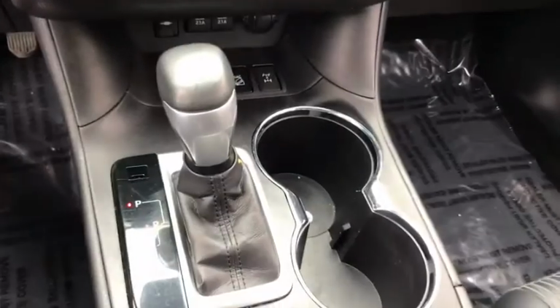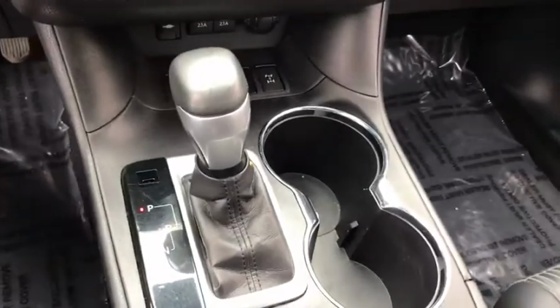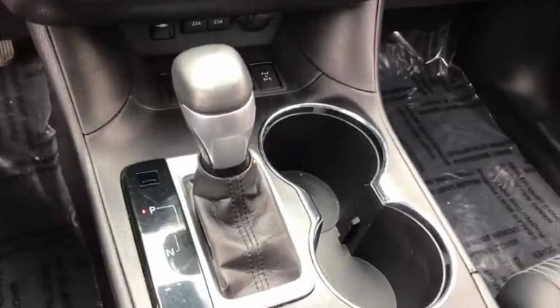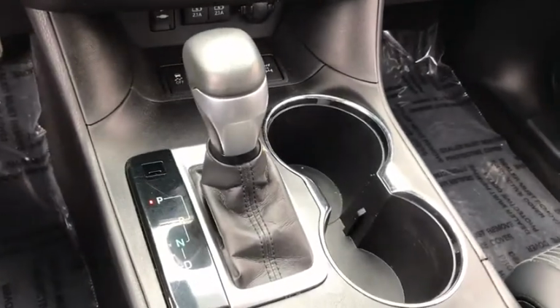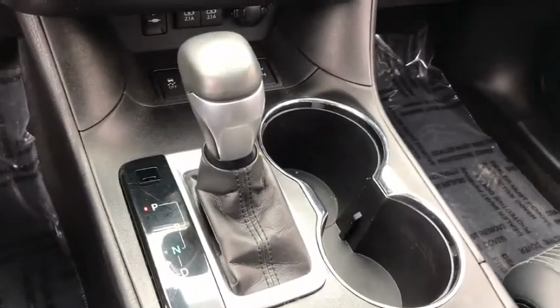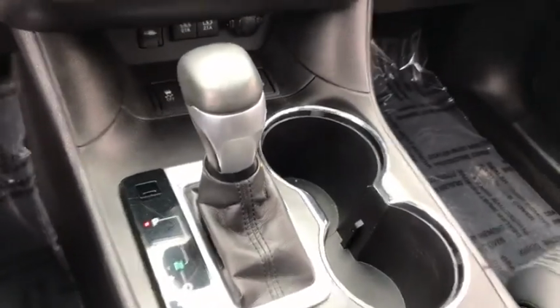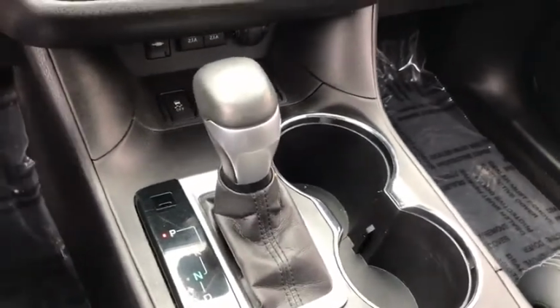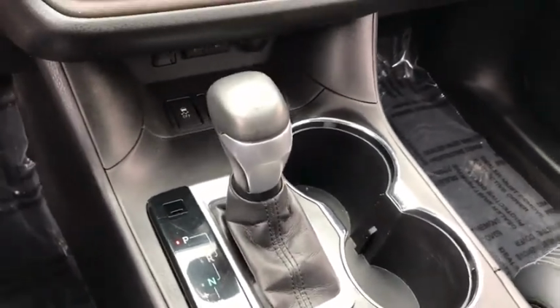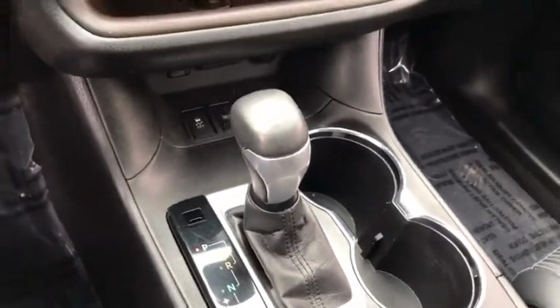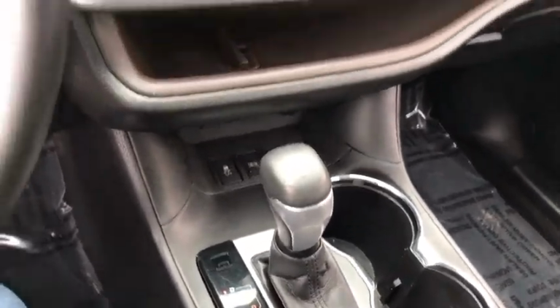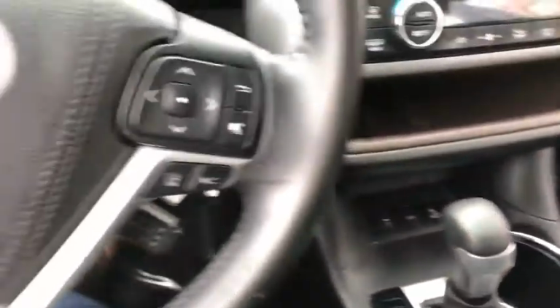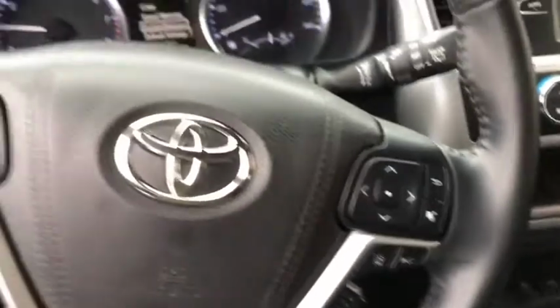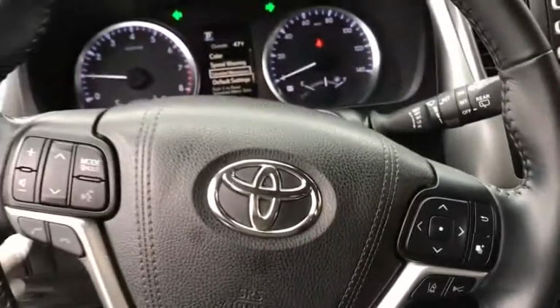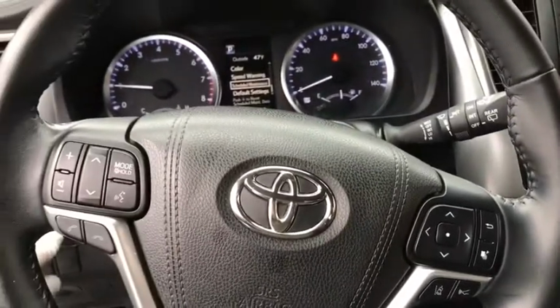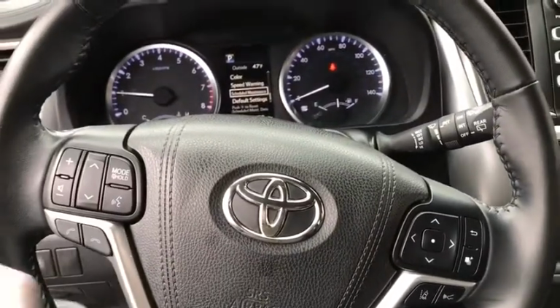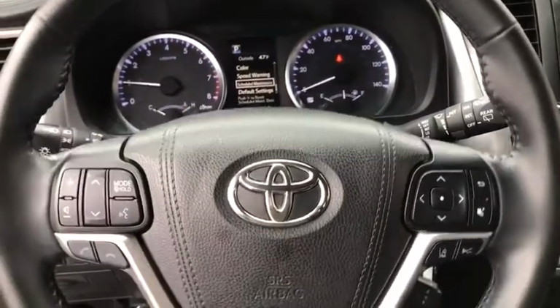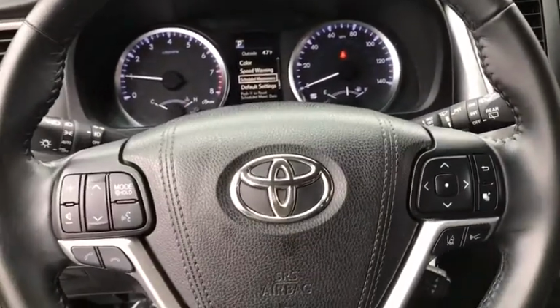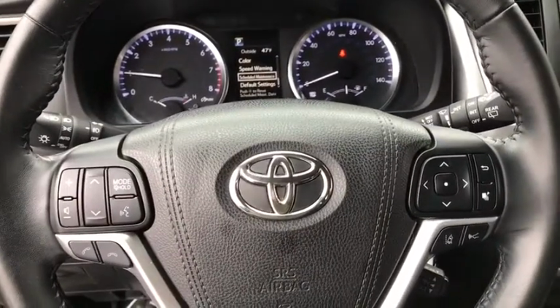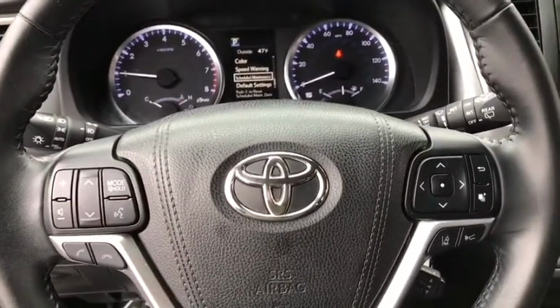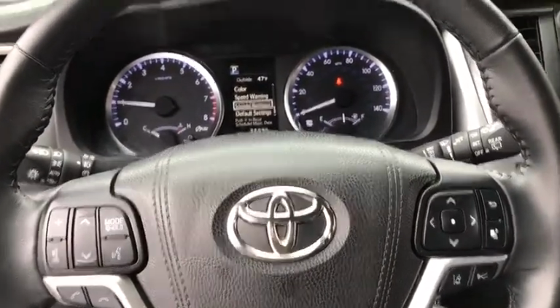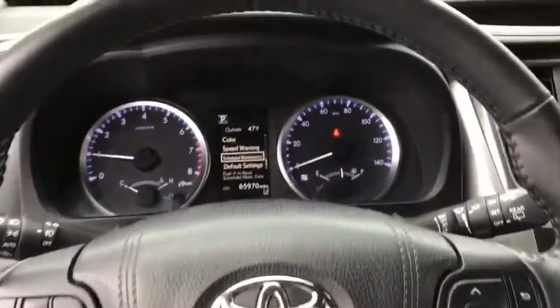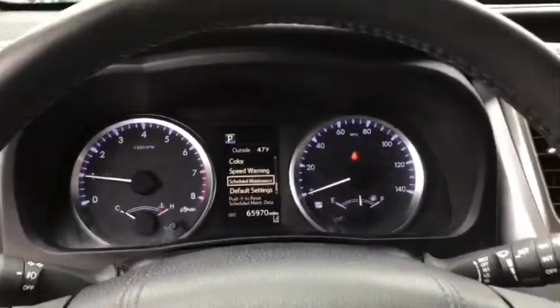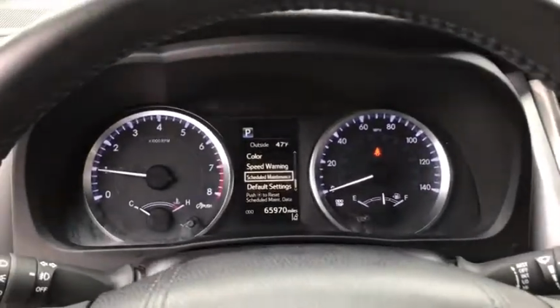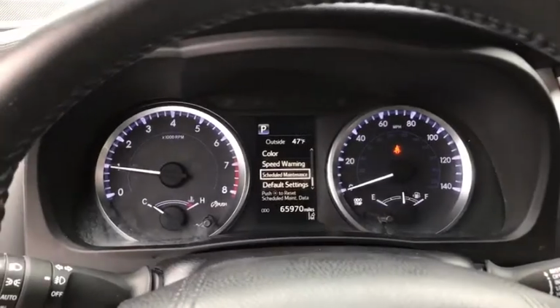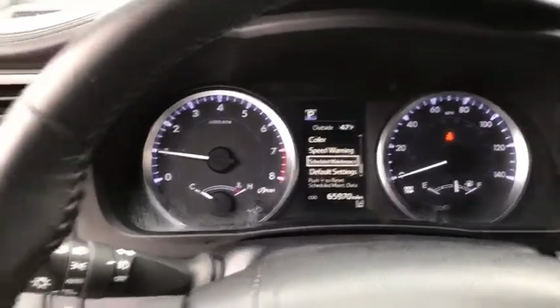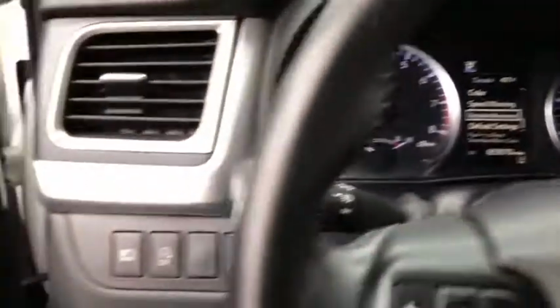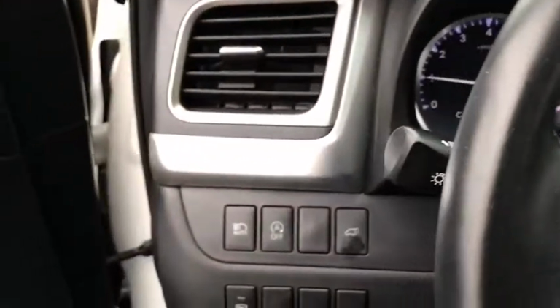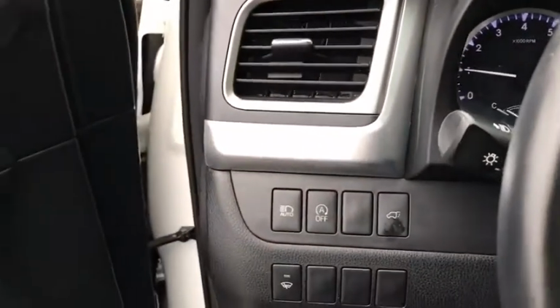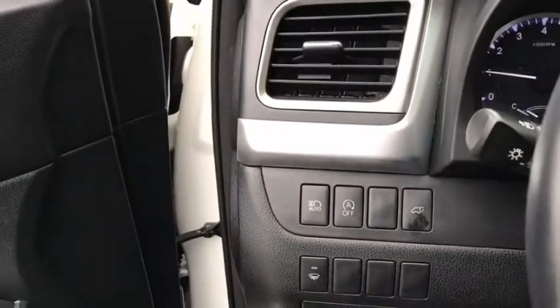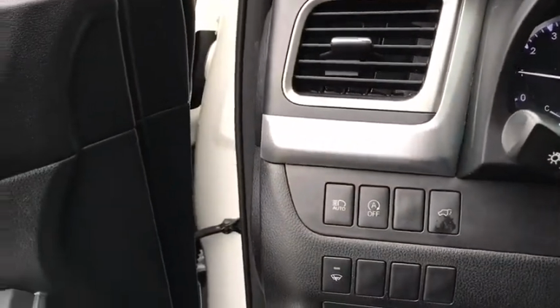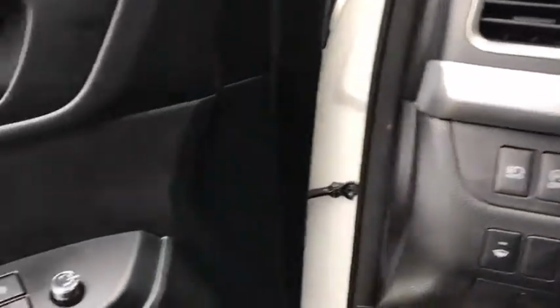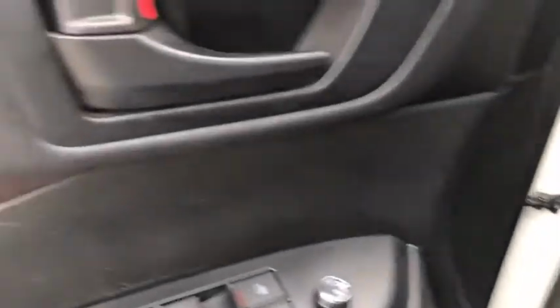Lane departure warning, anti-lock braking system, leather-wrapped steering wheel, Bluetooth, adjustable steering wheel, power steering, cruise control, four-wheel disc brakes, aluminum wheels, climate control, rear defrost, AM-FM stereo radio.